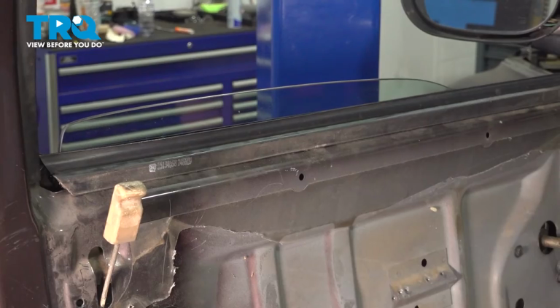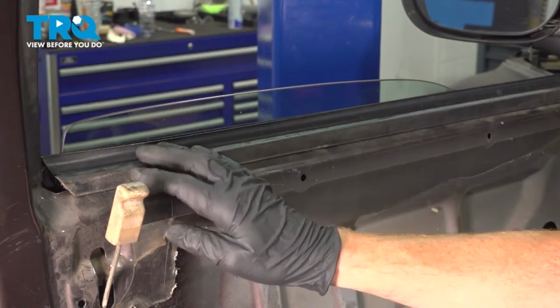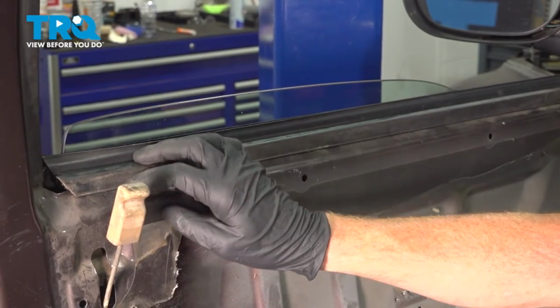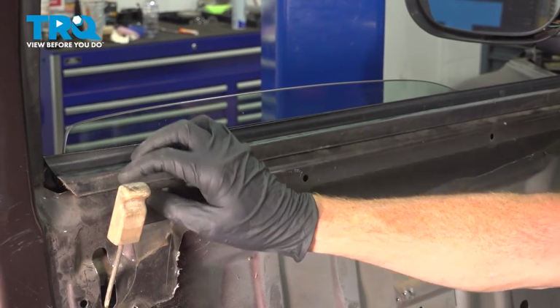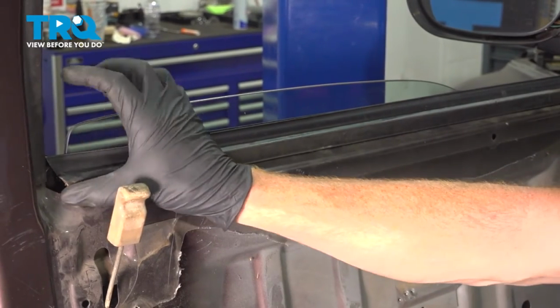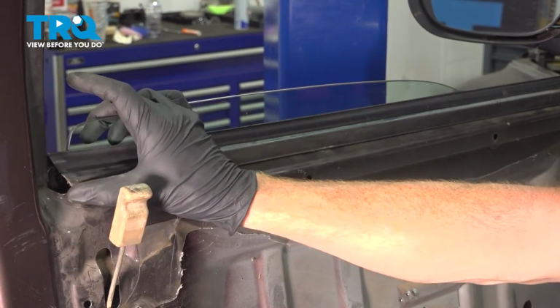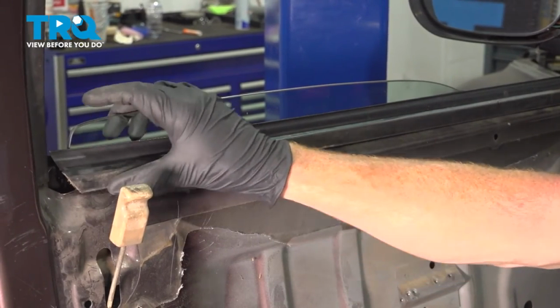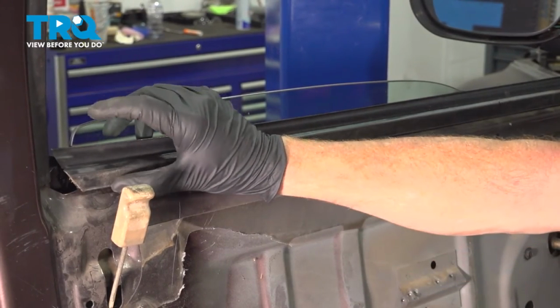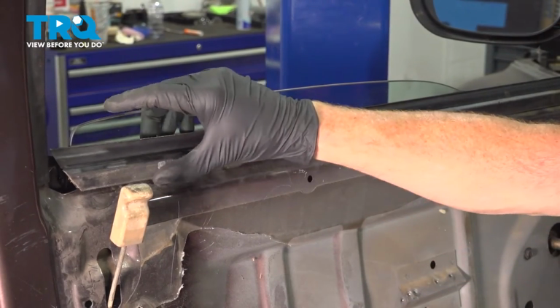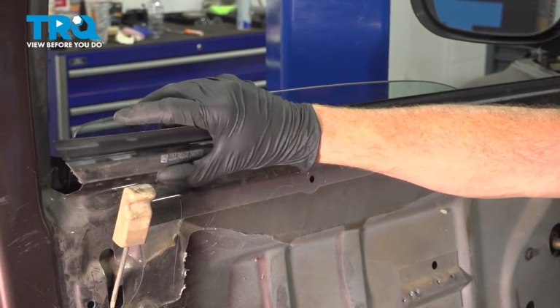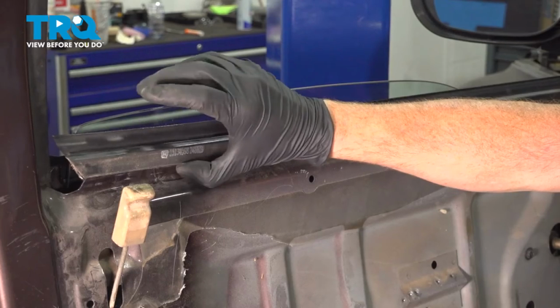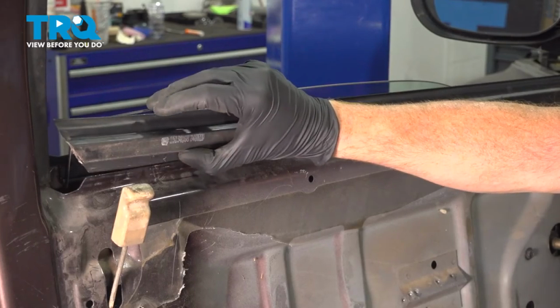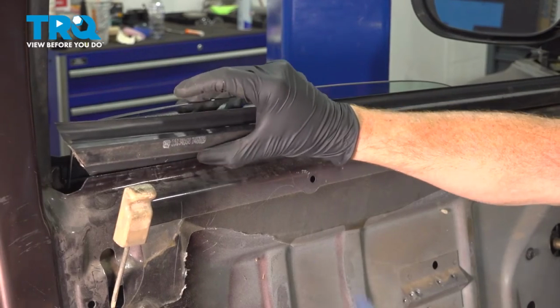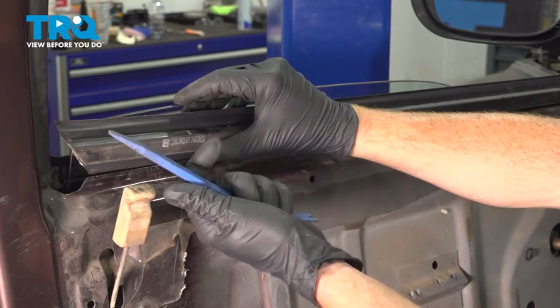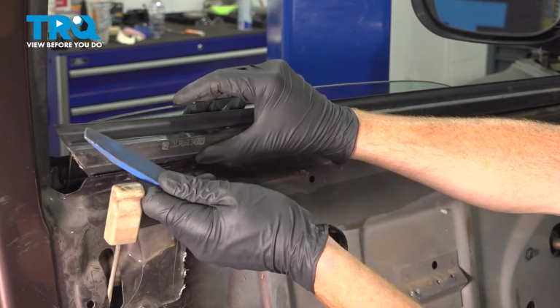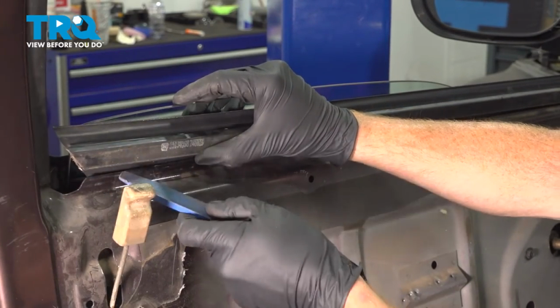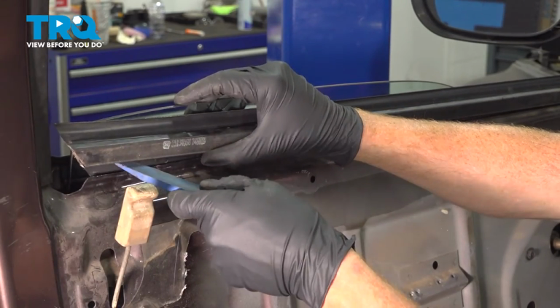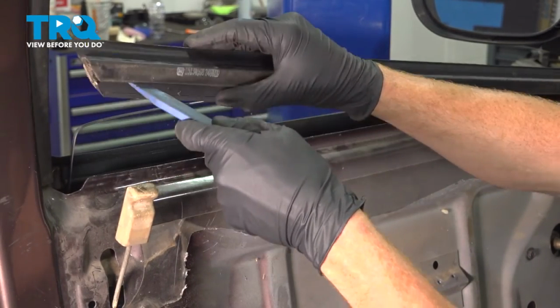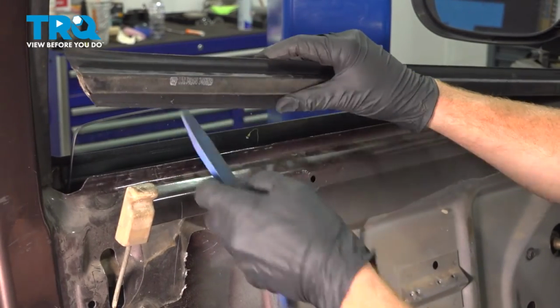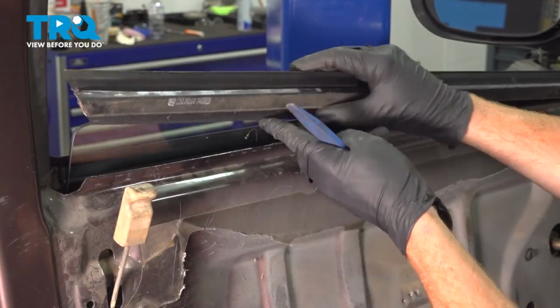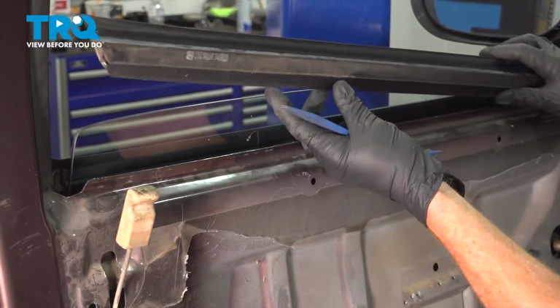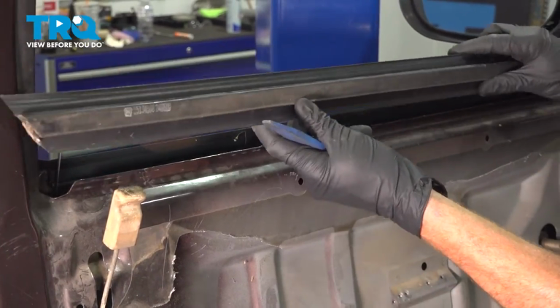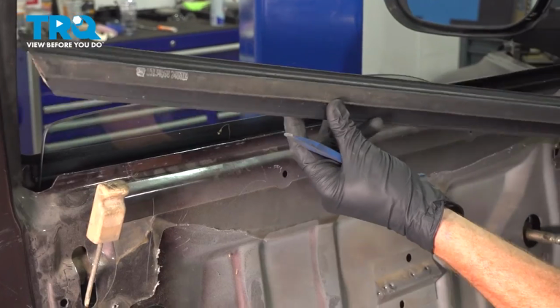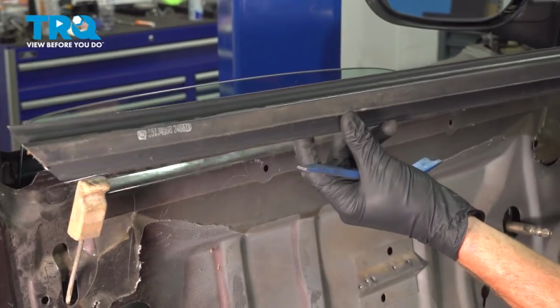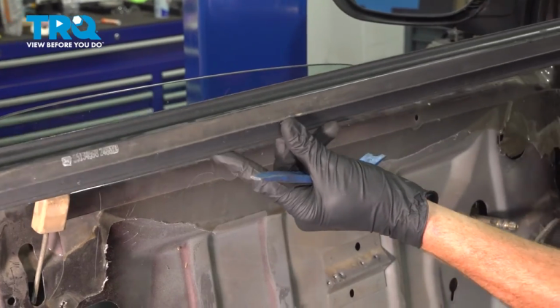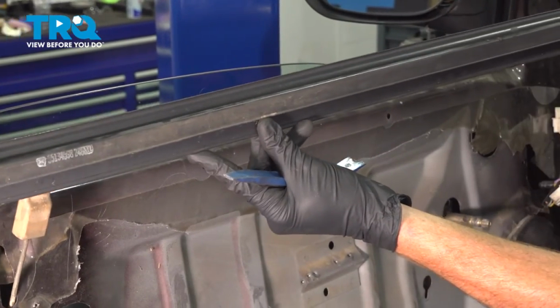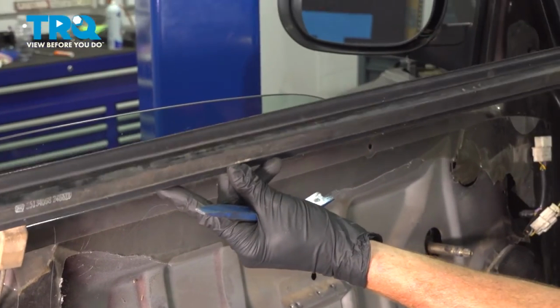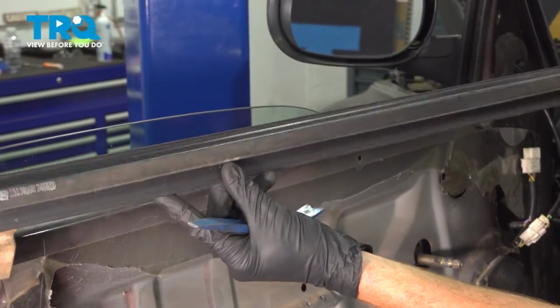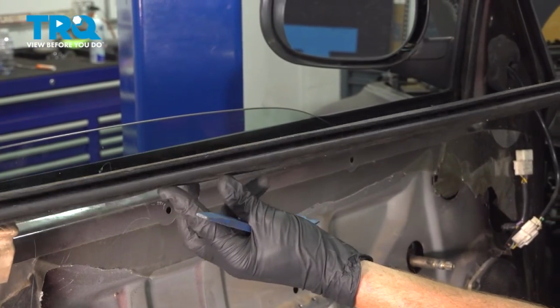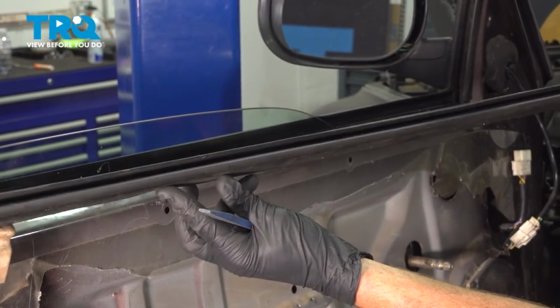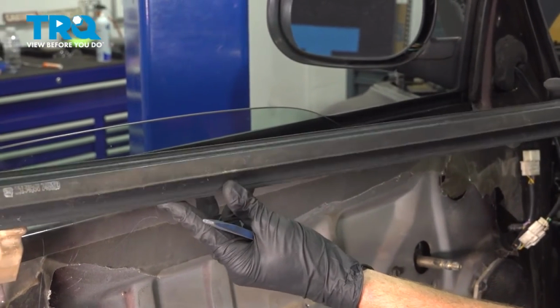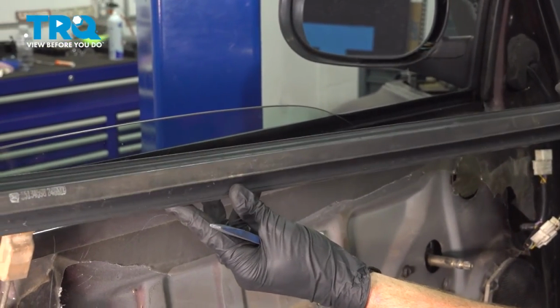Now, with that door panel out of the way, we can remove the inside window sweep. You can carefully grab onto that and lift it up. If you can't lift it up, you can use a trim tool and just gently pry it up and away. We'll give it a close inspection and we can set this aside.